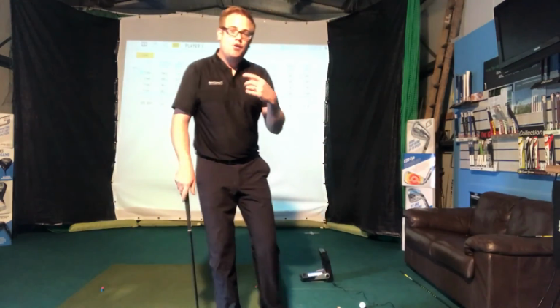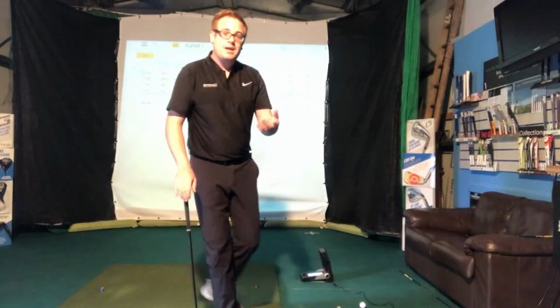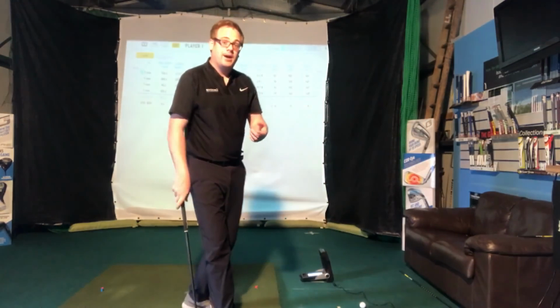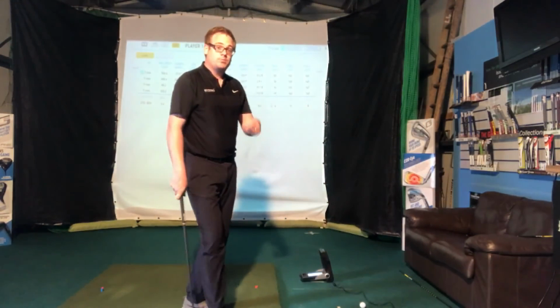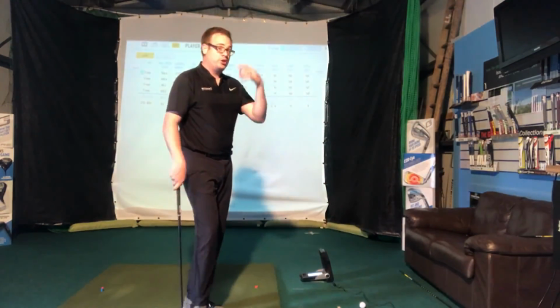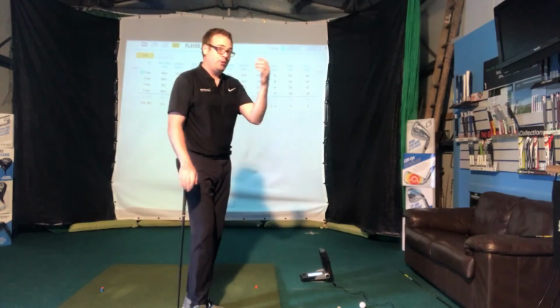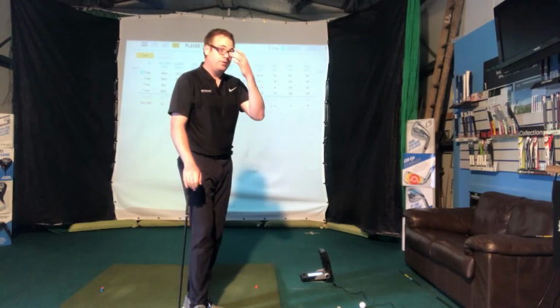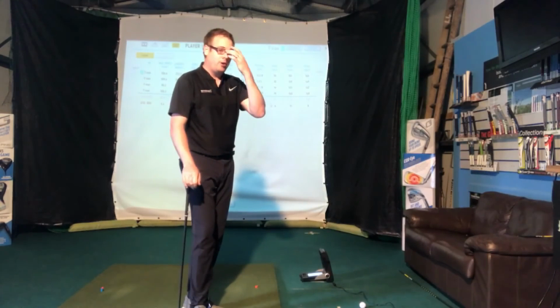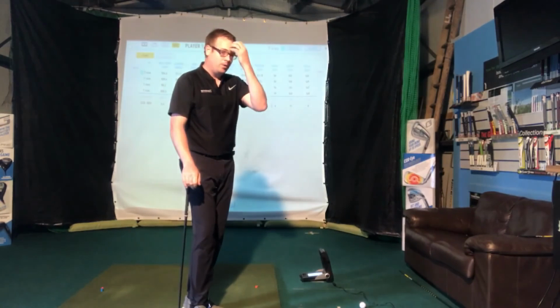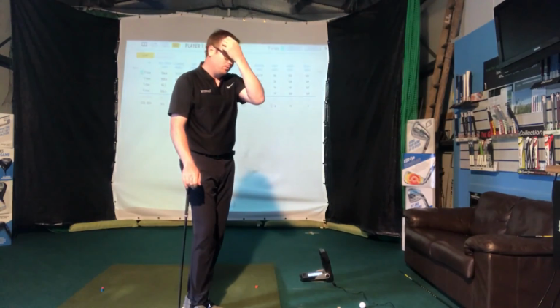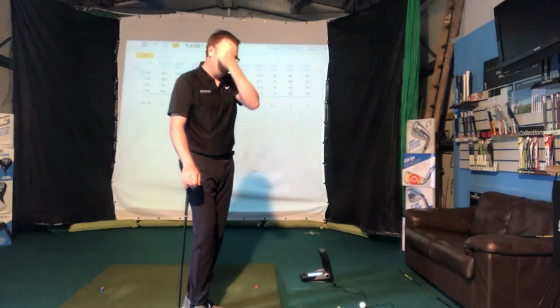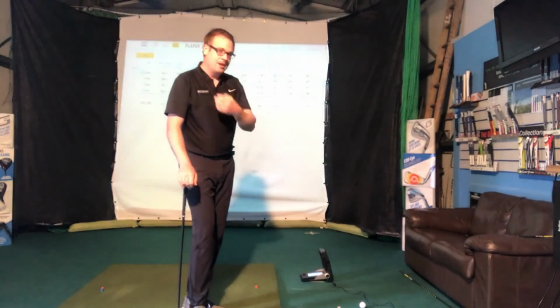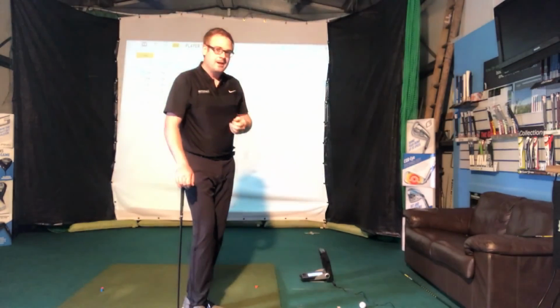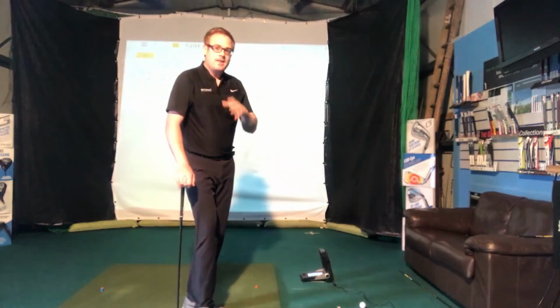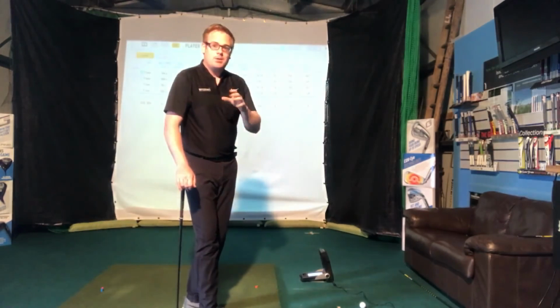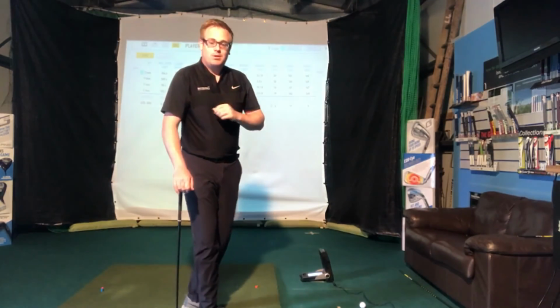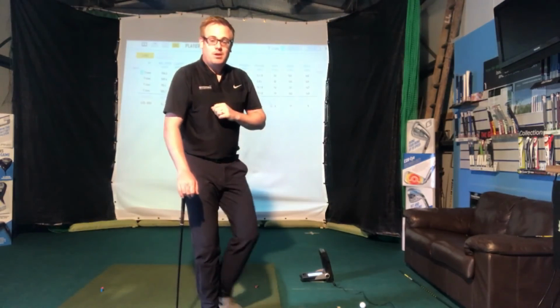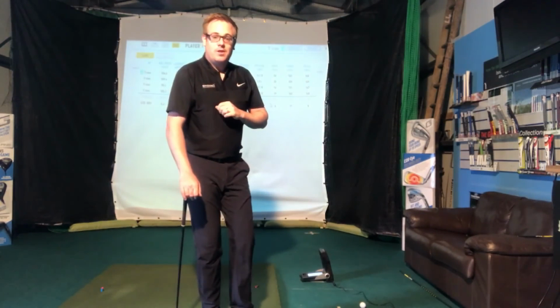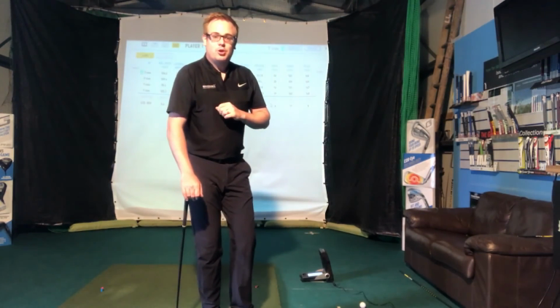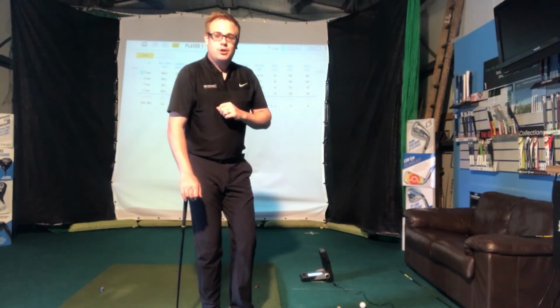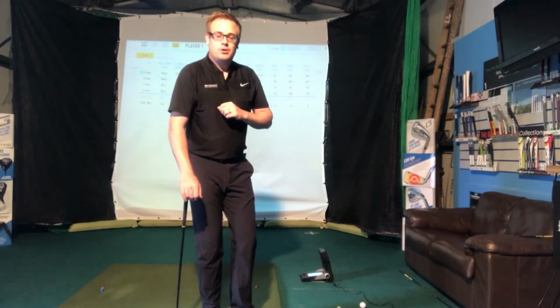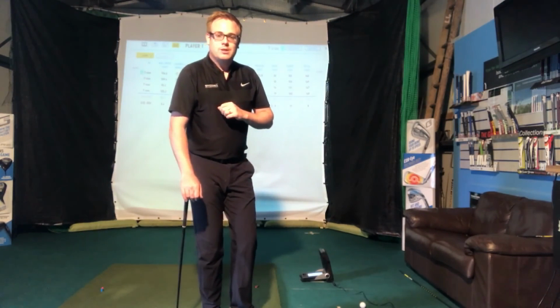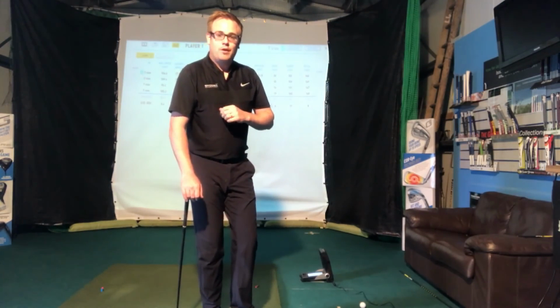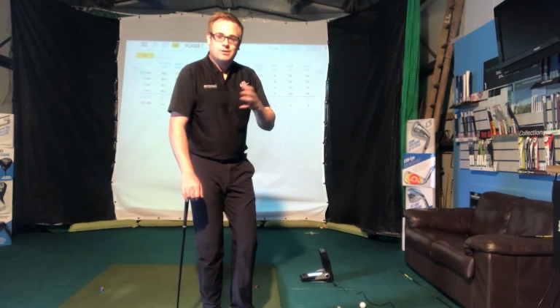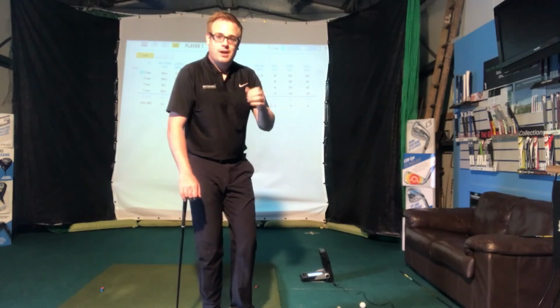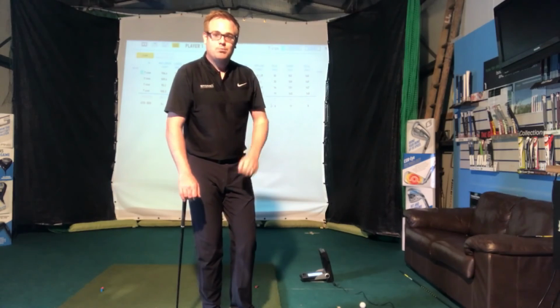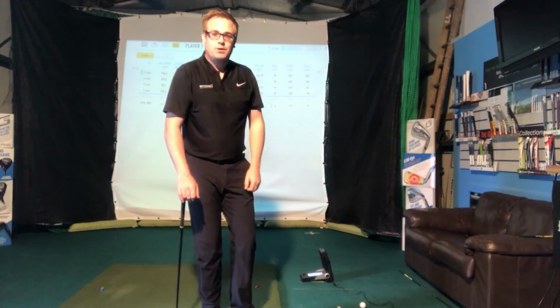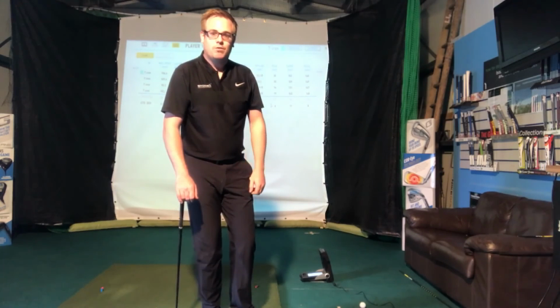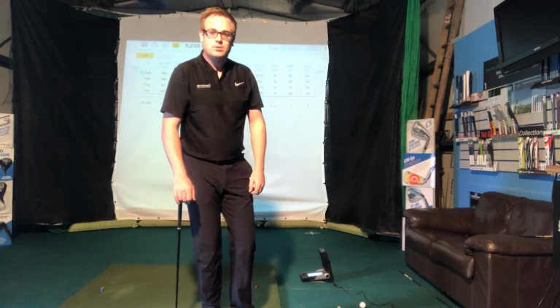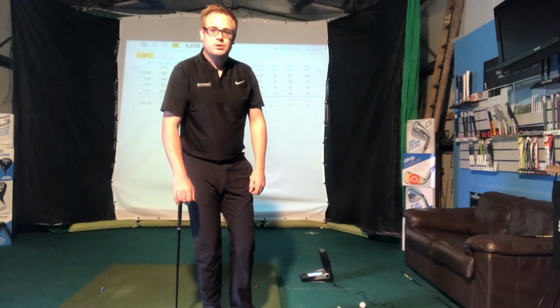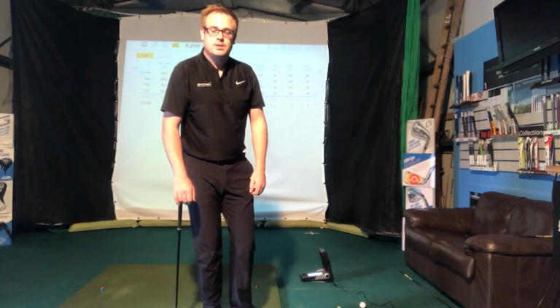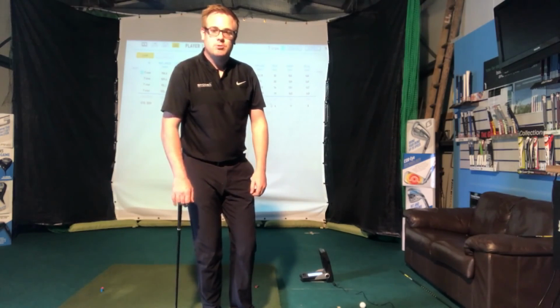Hopefully that's helped, especially up here on the front line when it becomes really windy — that may be another shot you can use. Hopefully that's going to help you improve your golf. Thanks for watching, see you soon.